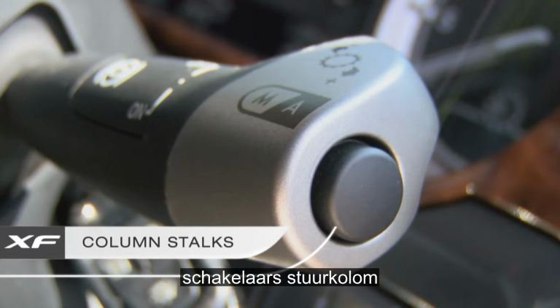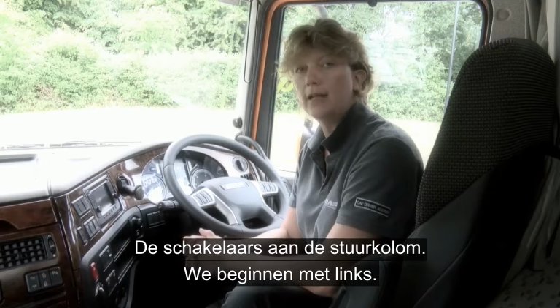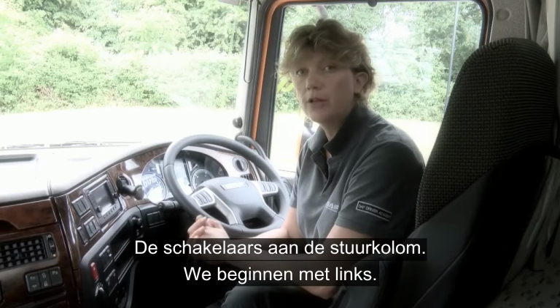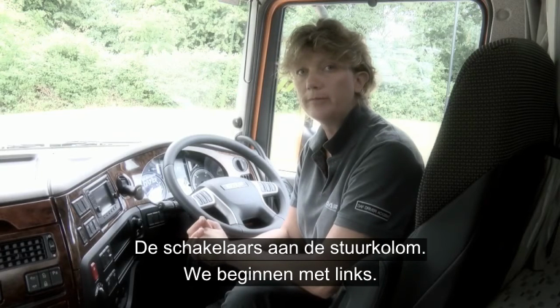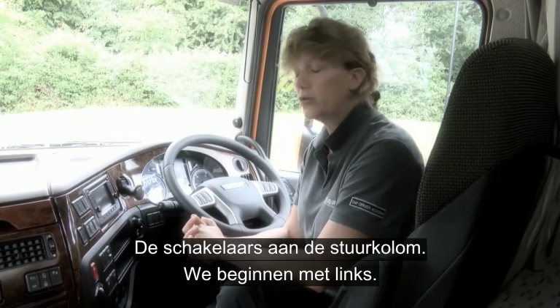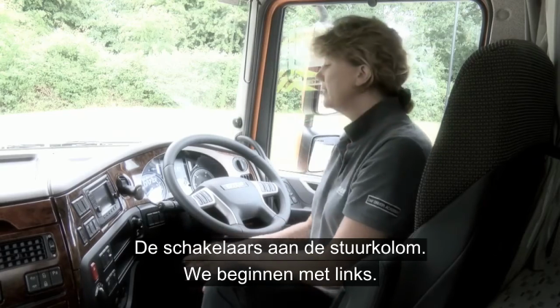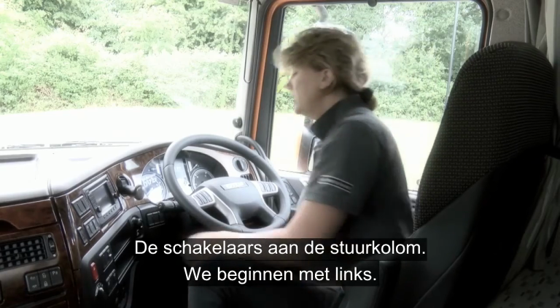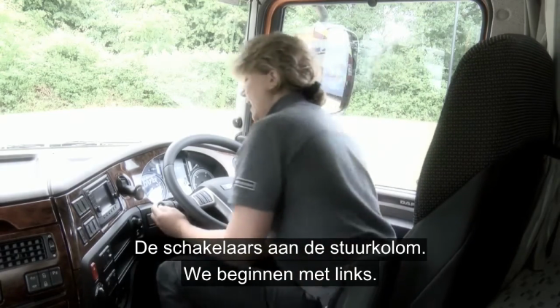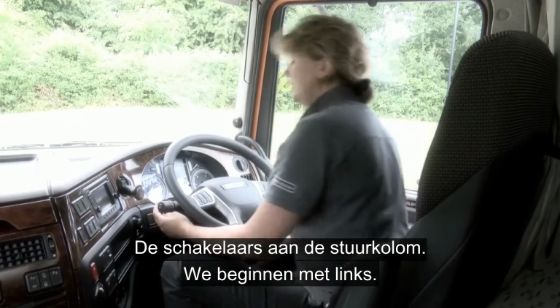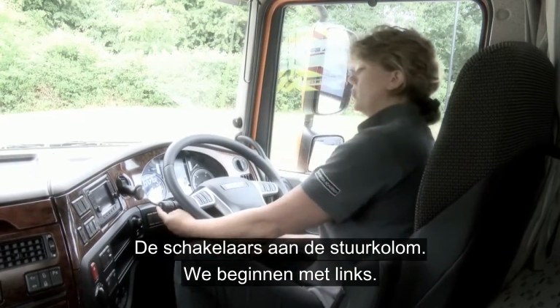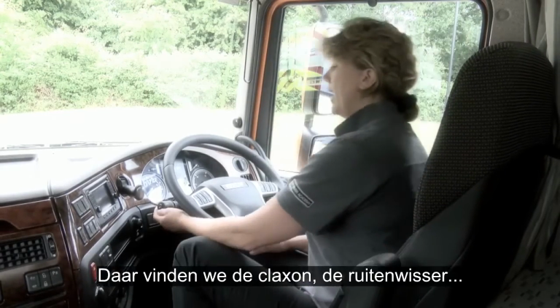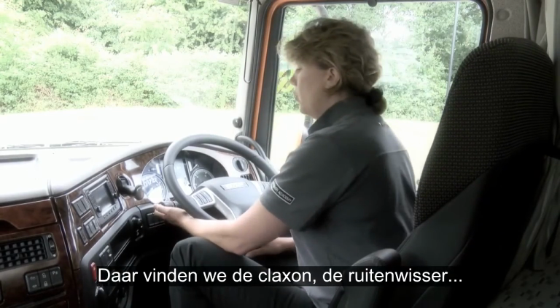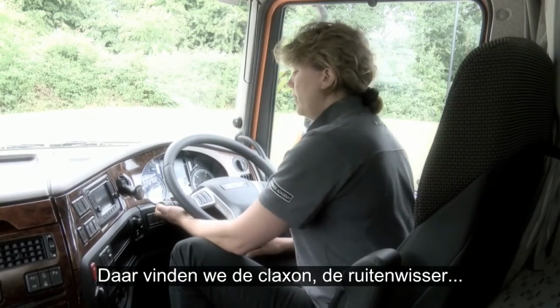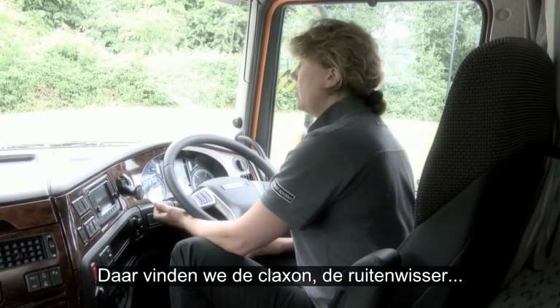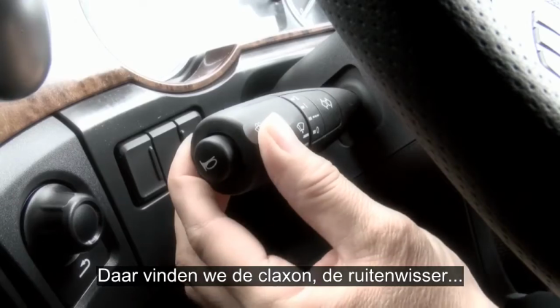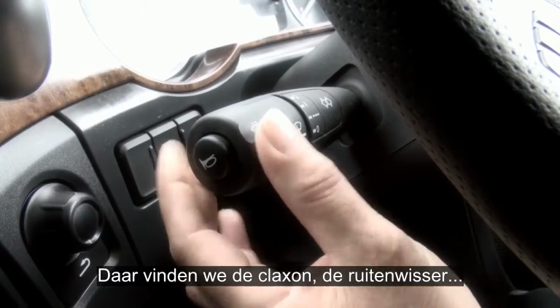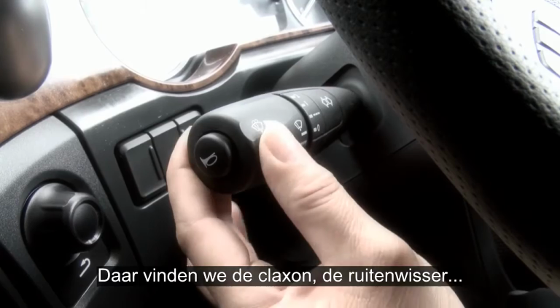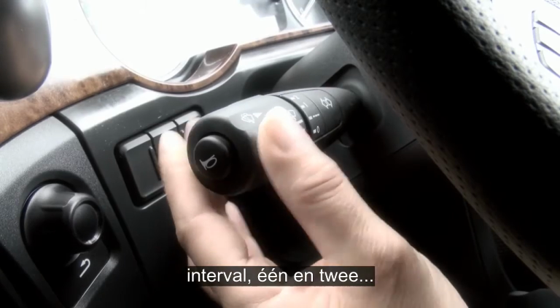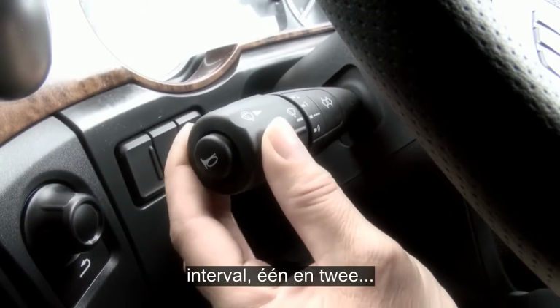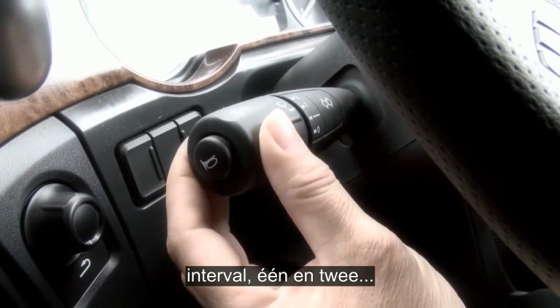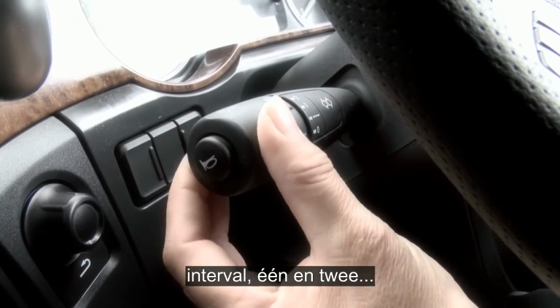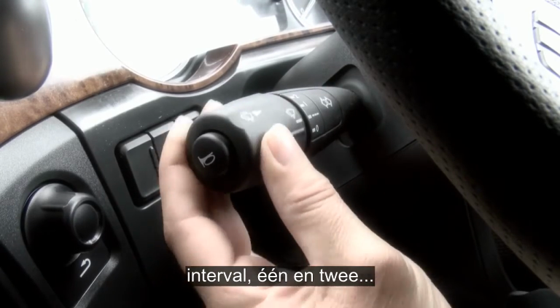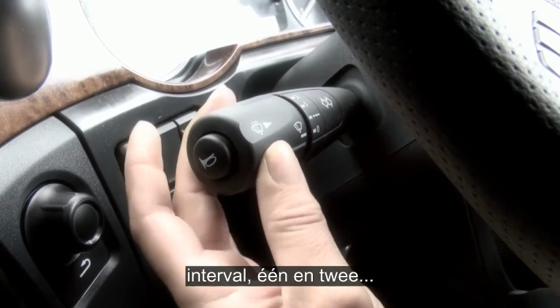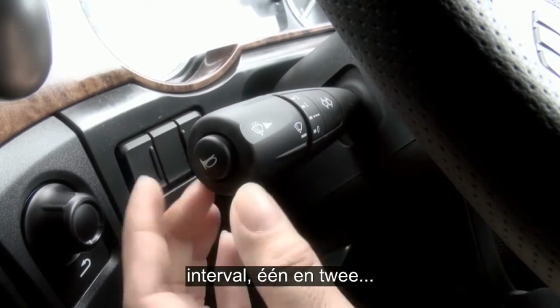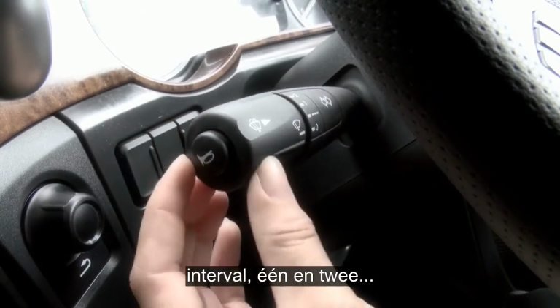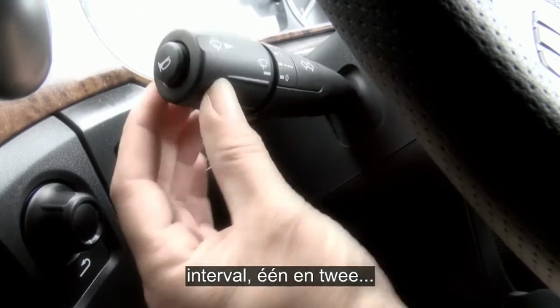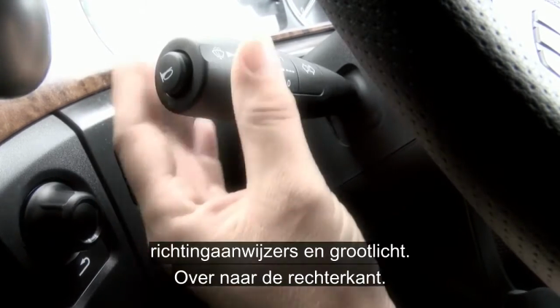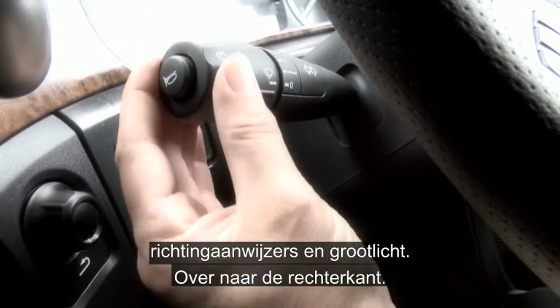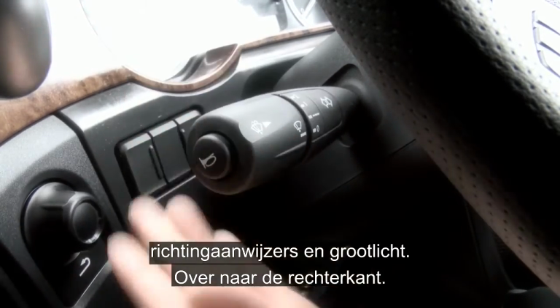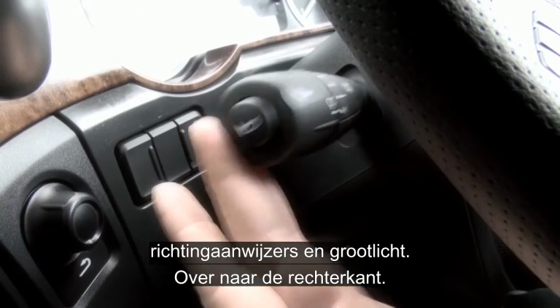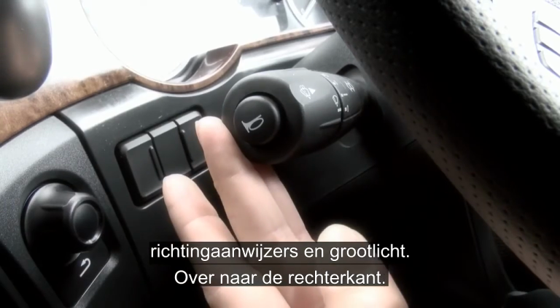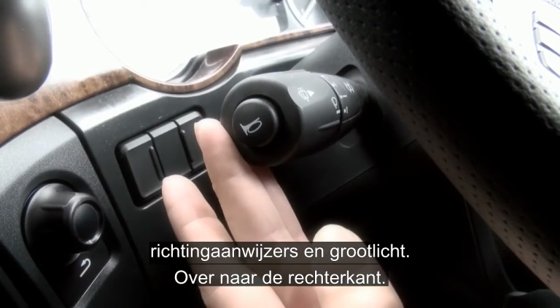Taking a look at the column stalks, starting with the left-hand stalk: we have the horn, we have the washer, wipers intermittent speed 1 and 2, indicators and main beam.